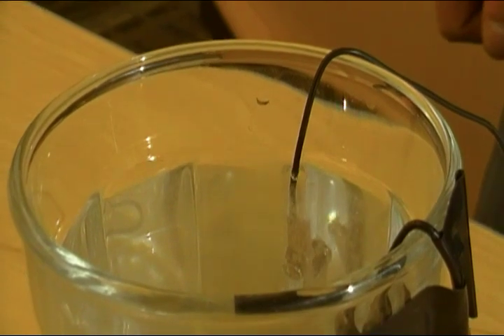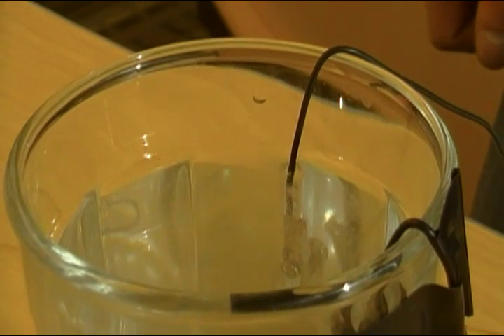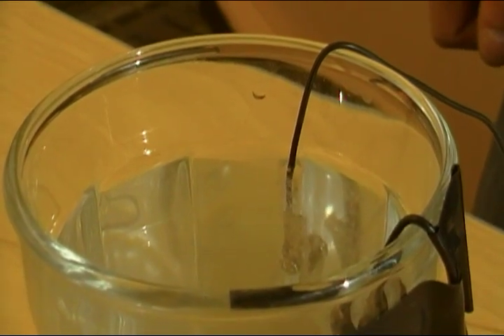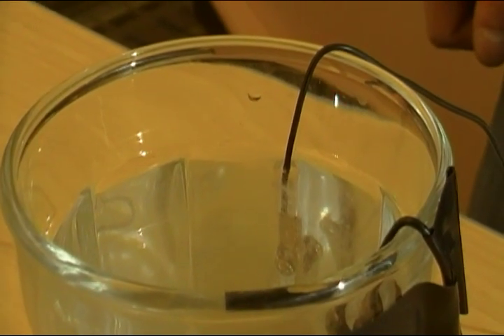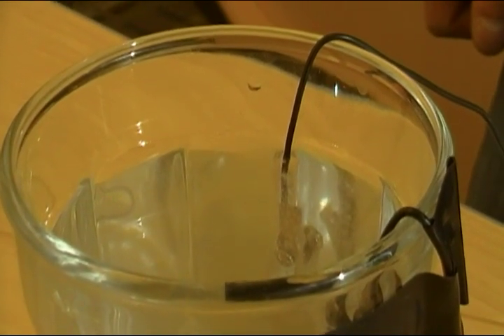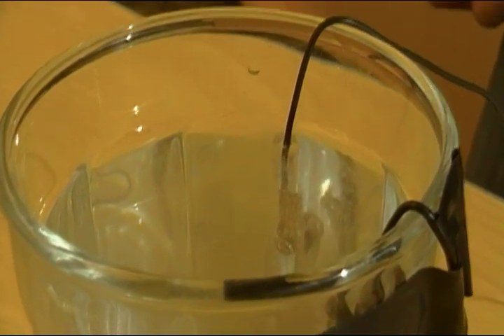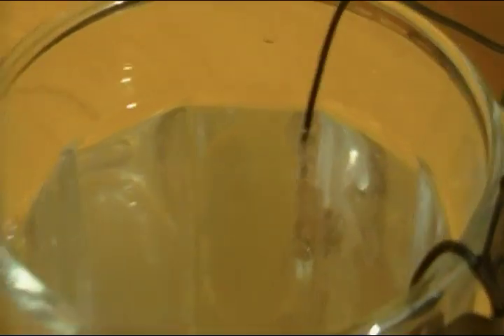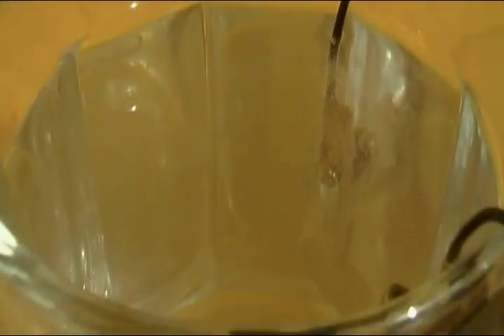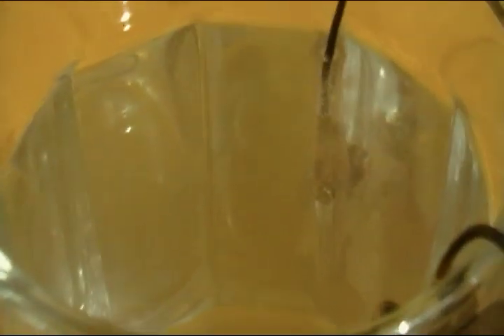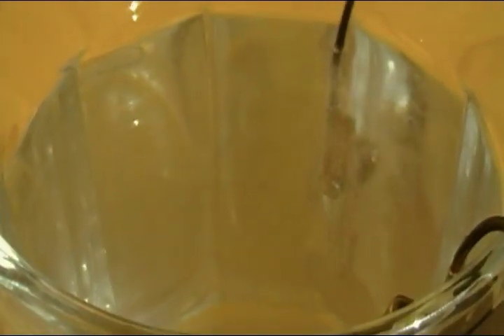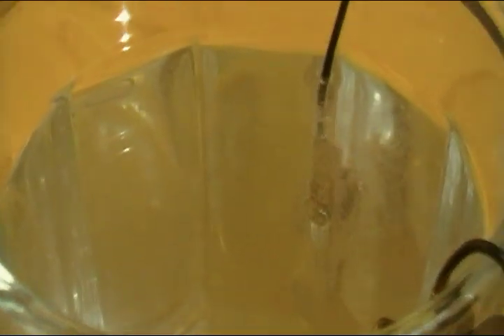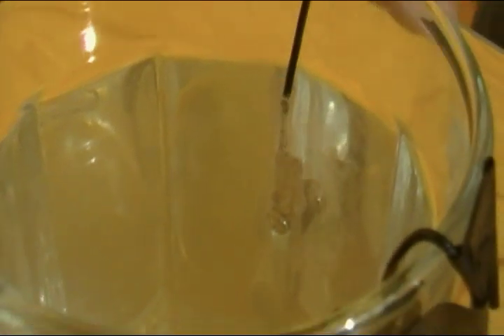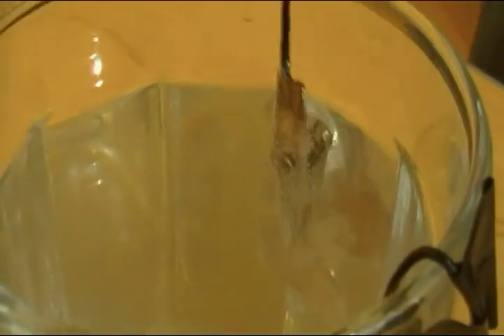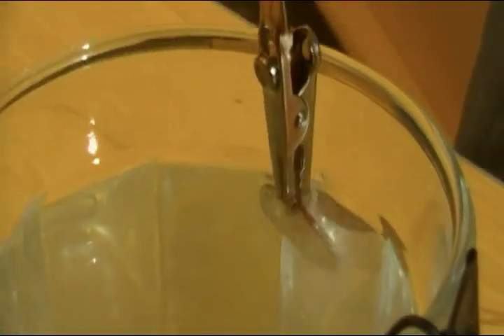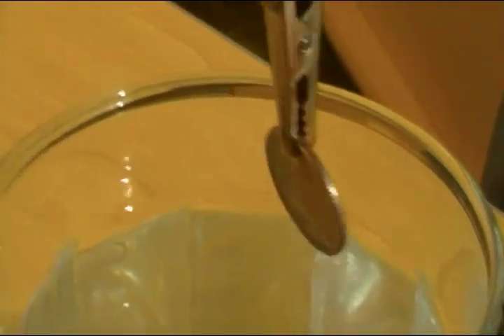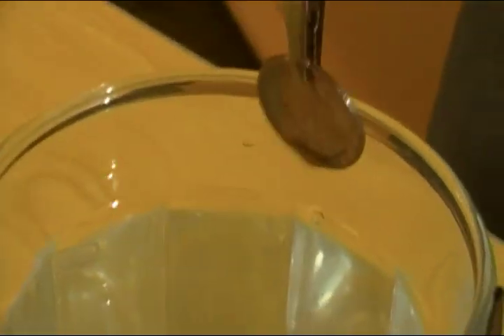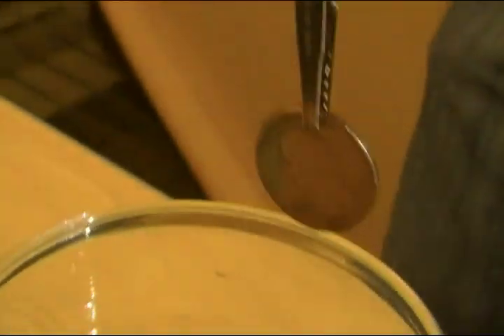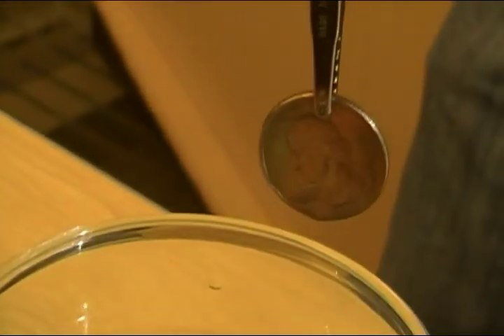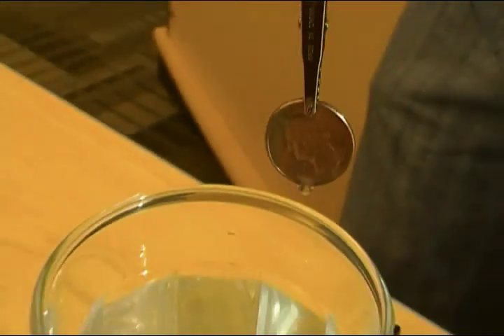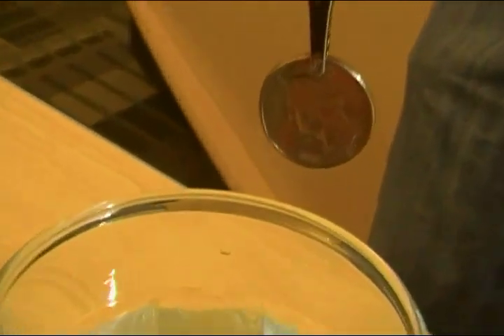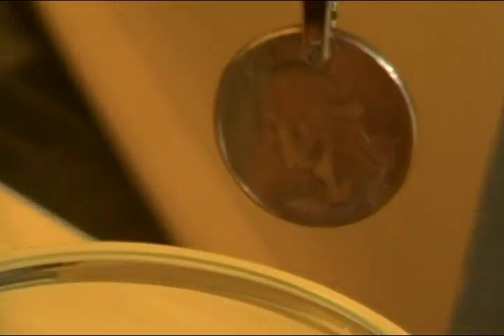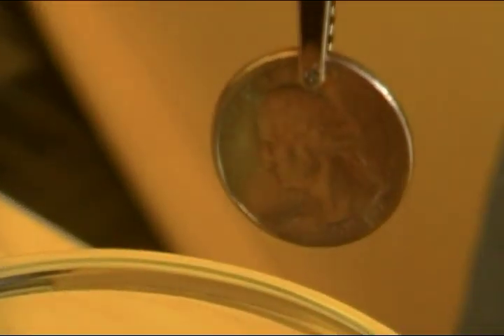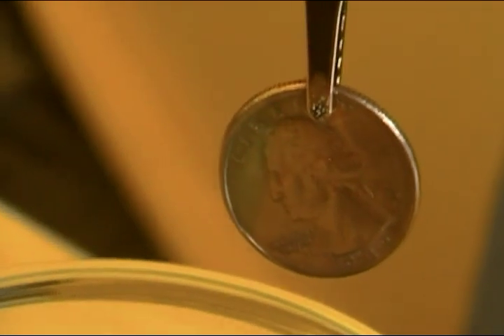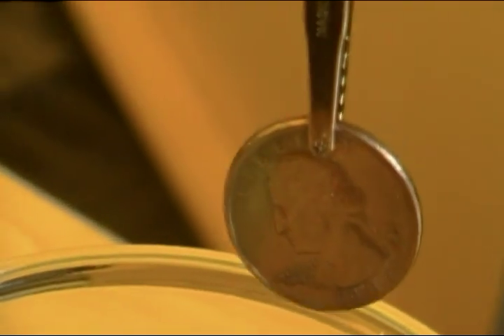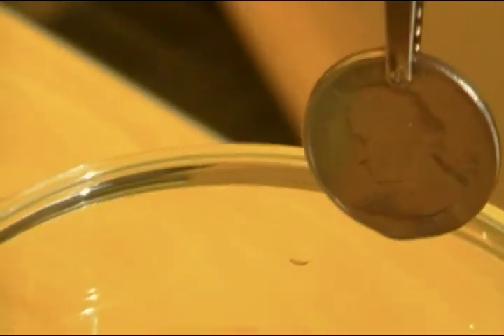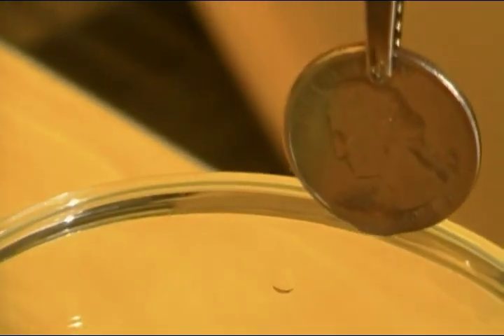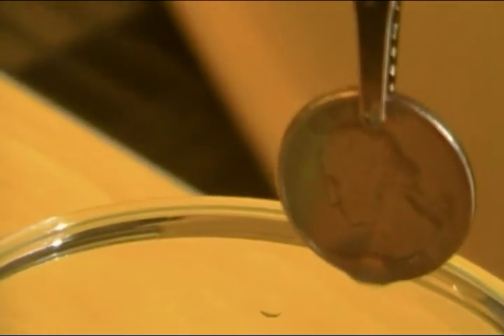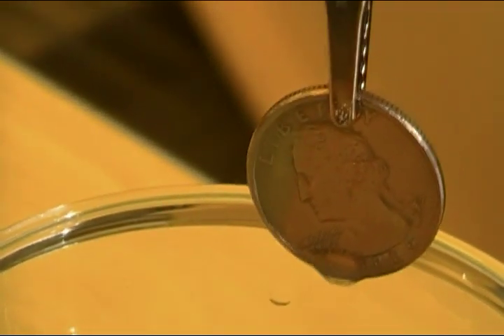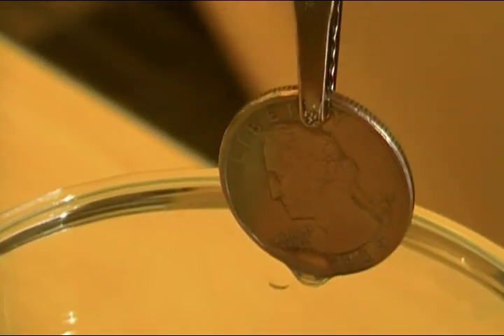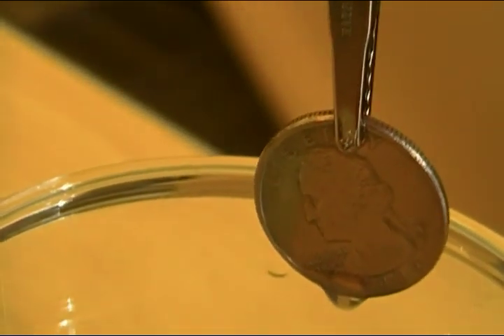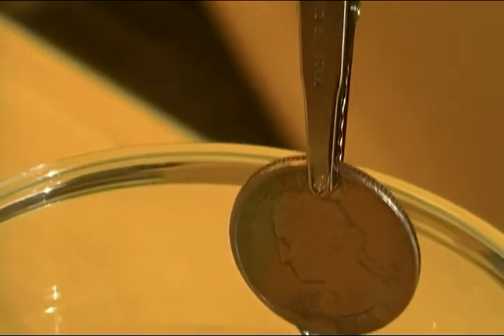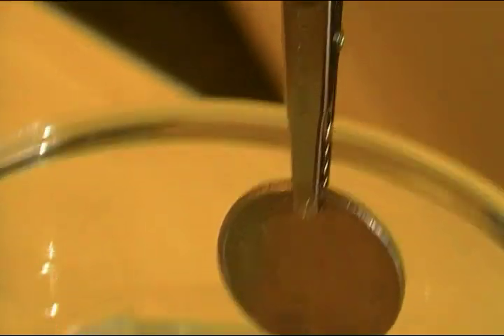We've been here about five minutes letting it coat. As you can see, we're already starting to get a pretty good plate going. We're still missing a little bit towards the top, so we'll rotate it just a little bit.